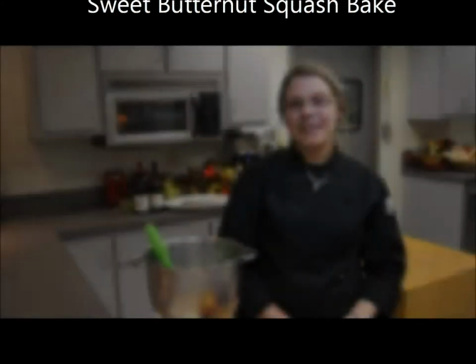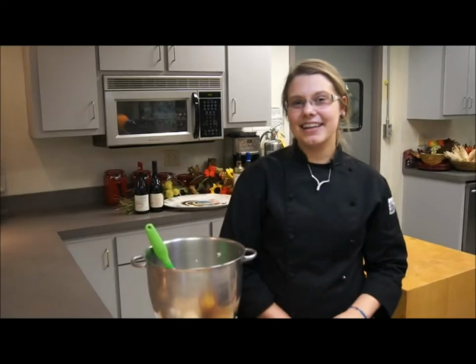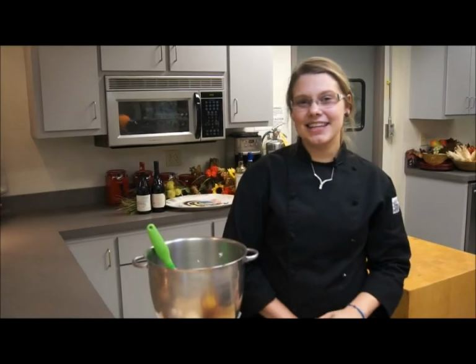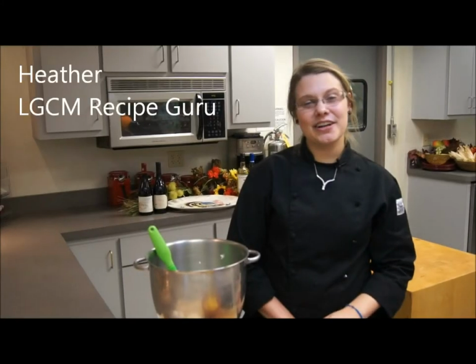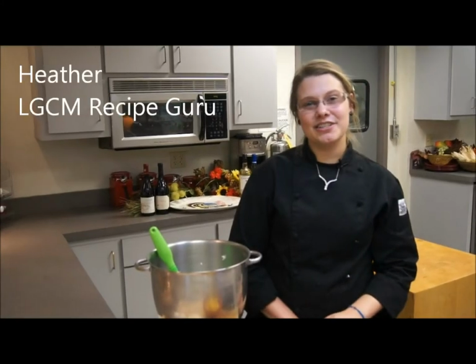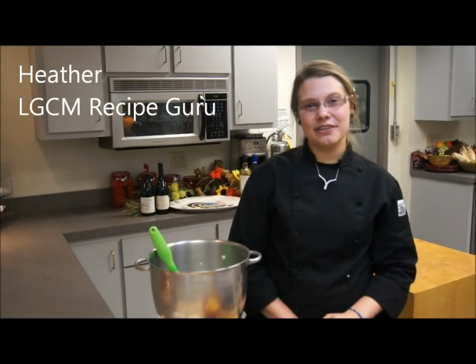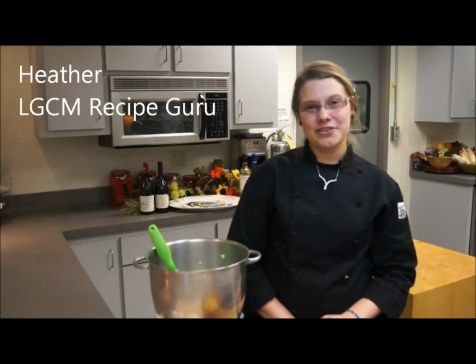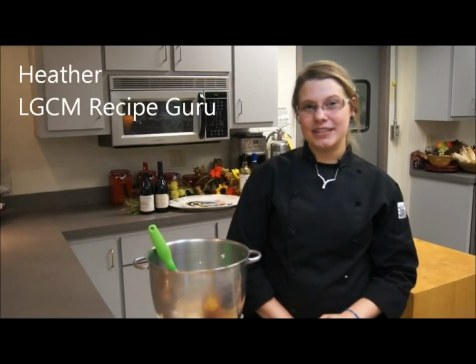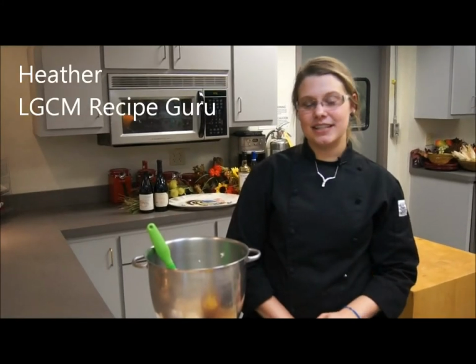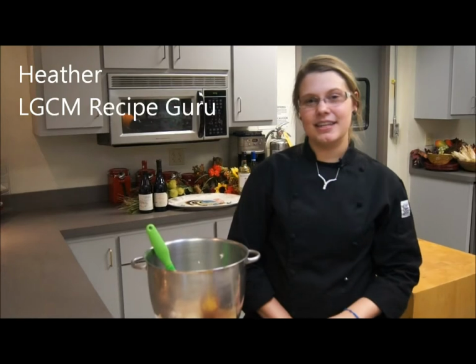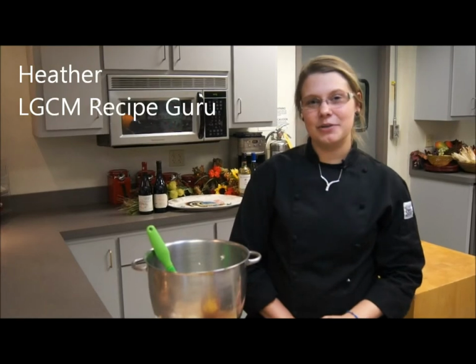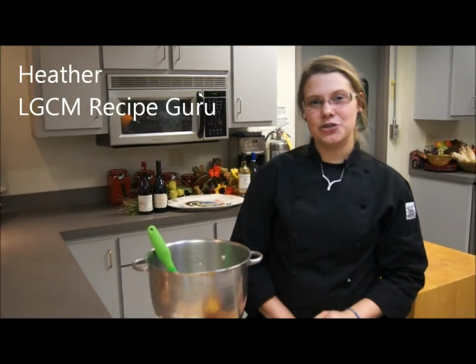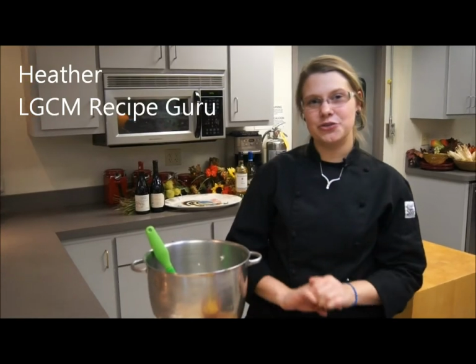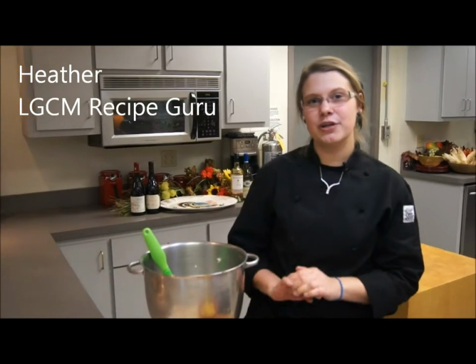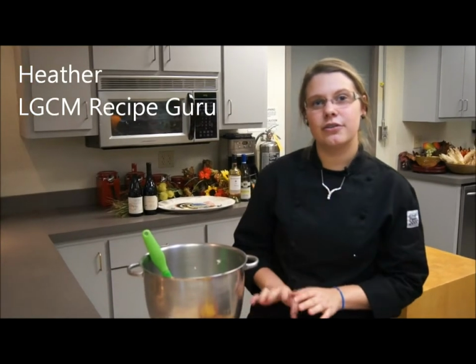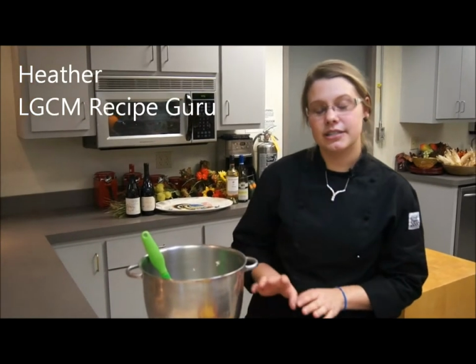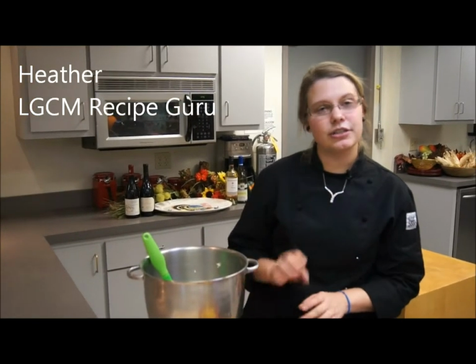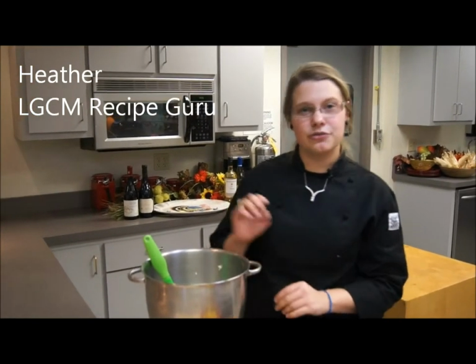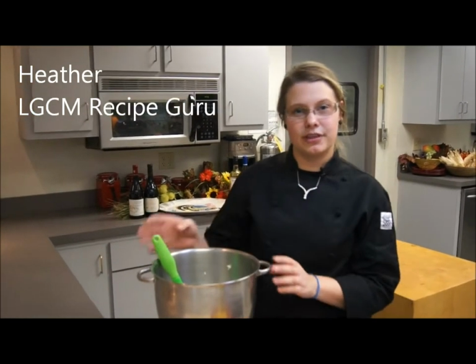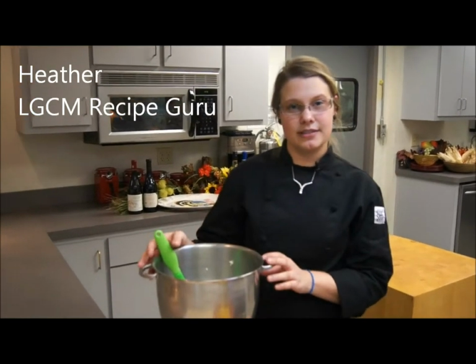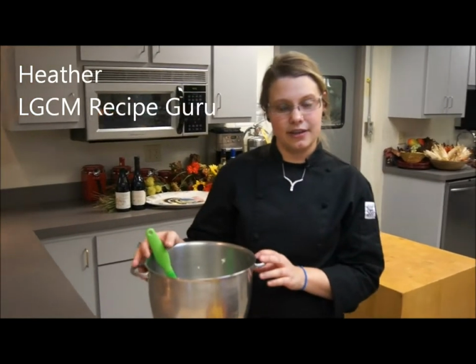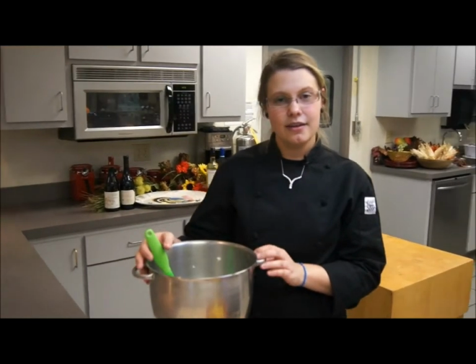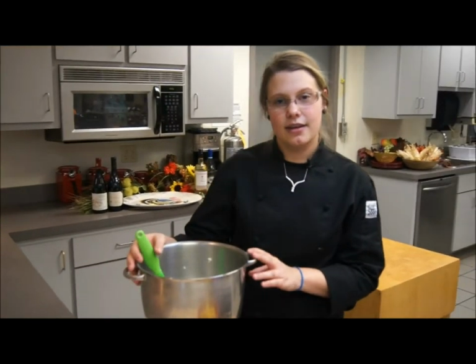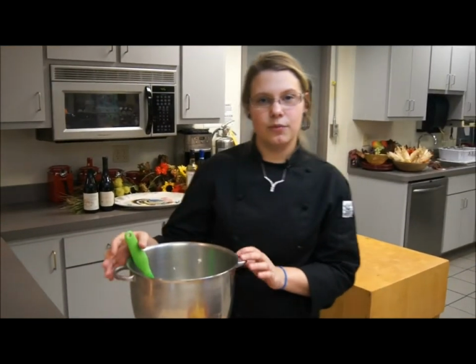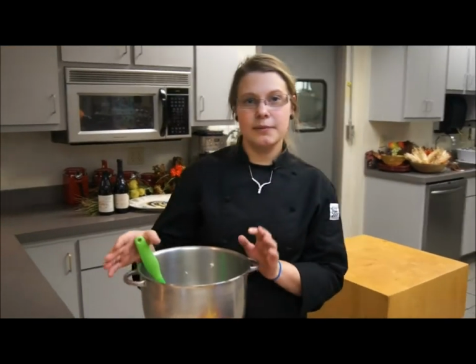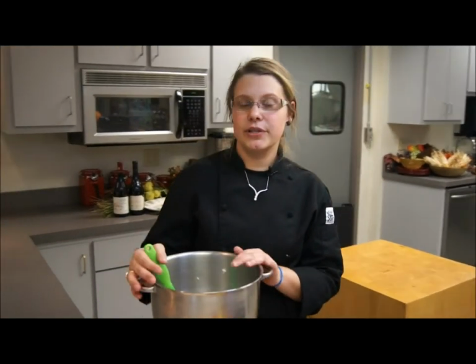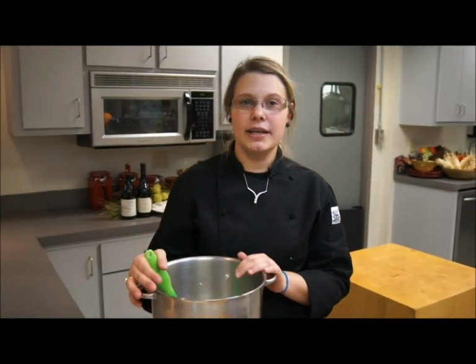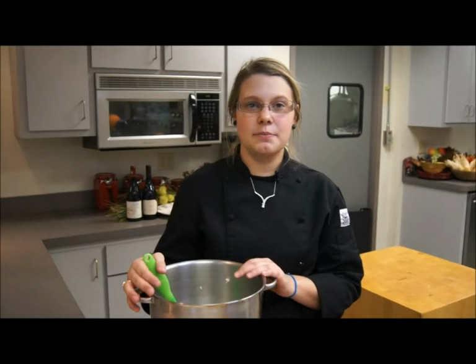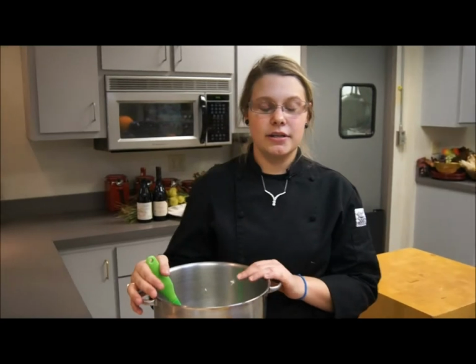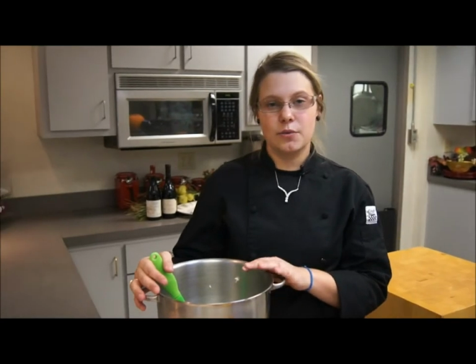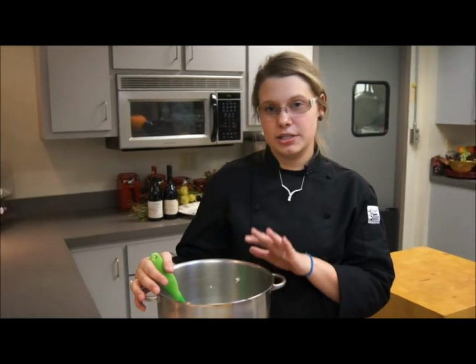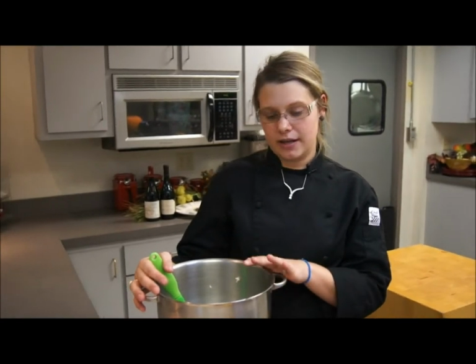Hi, it's Heather at Lake Geneva Country Meats, and today I'm going to show you a great dish that you can do for Thanksgiving. What I'm going to make is a butternut squash bake.